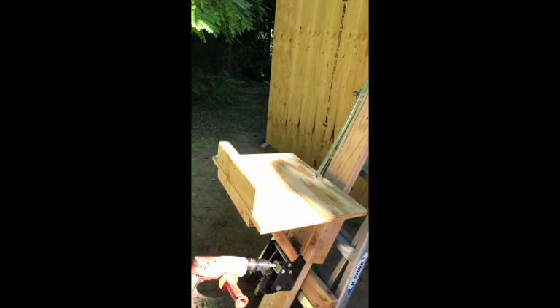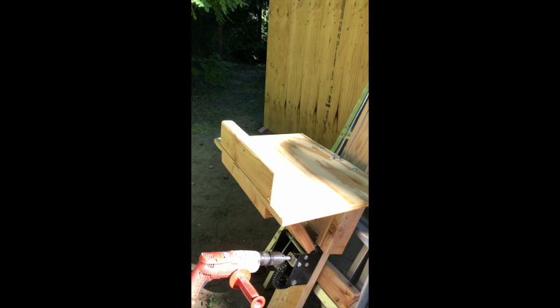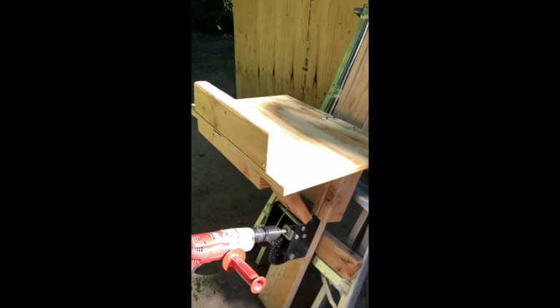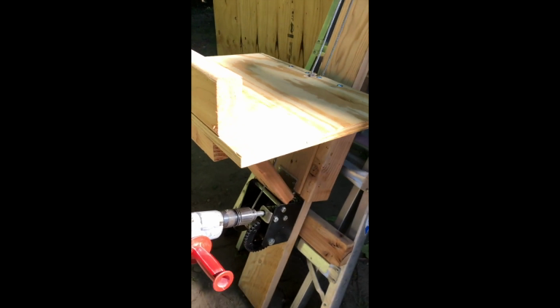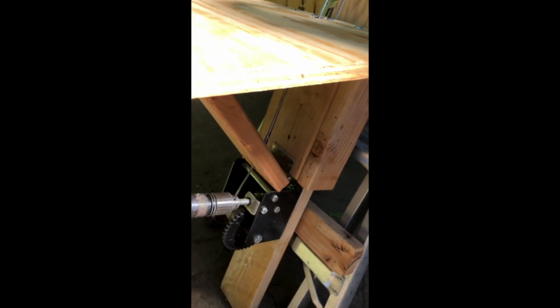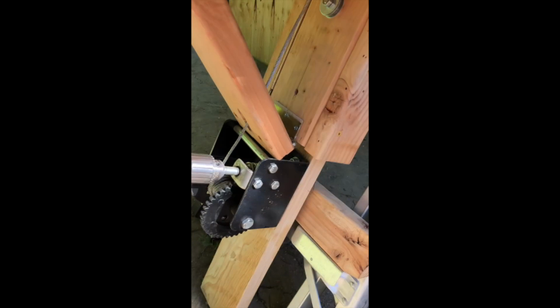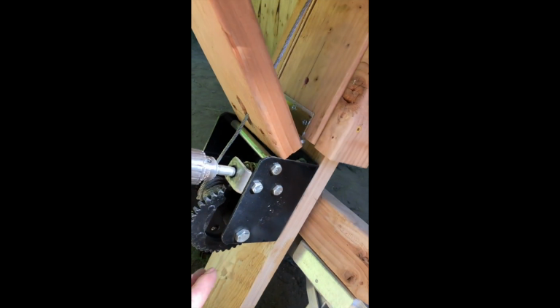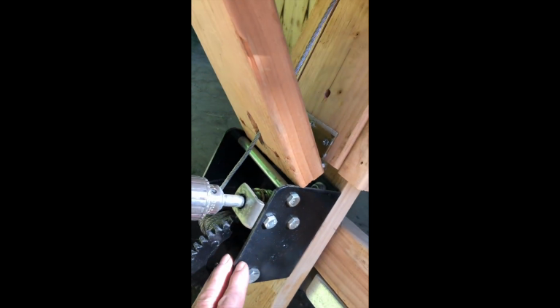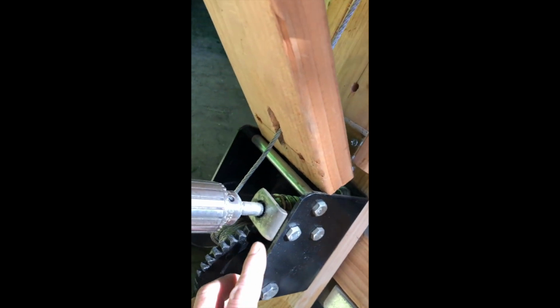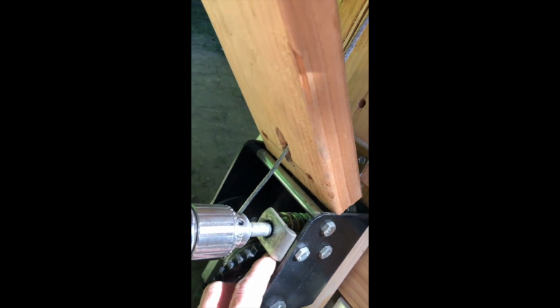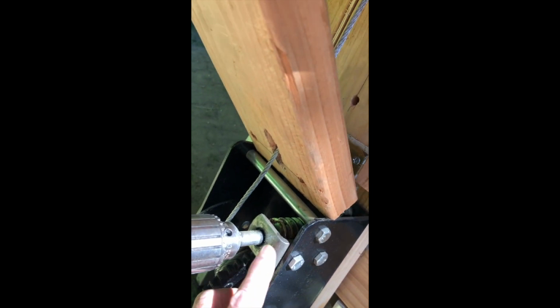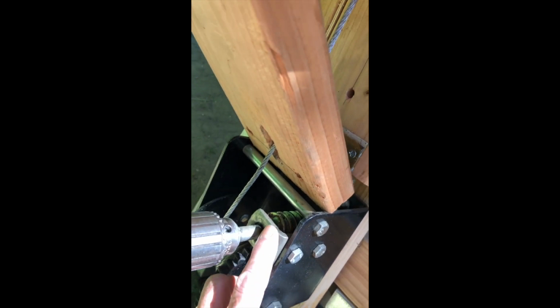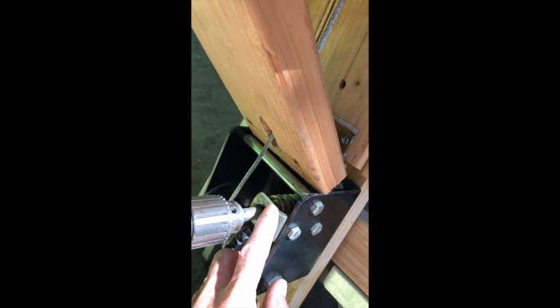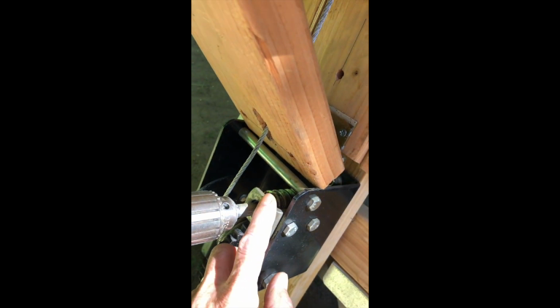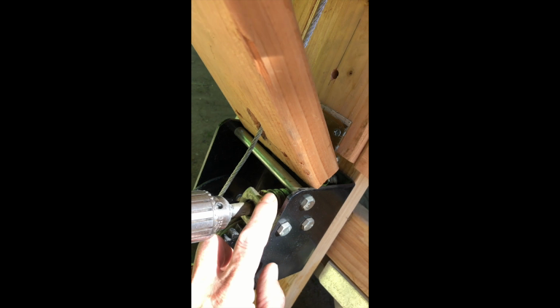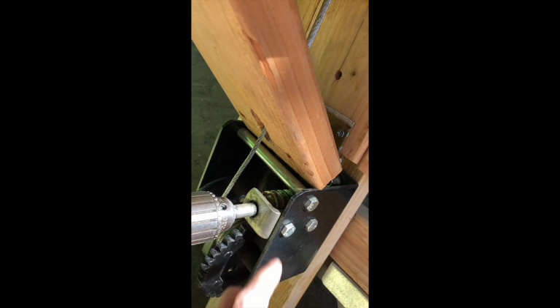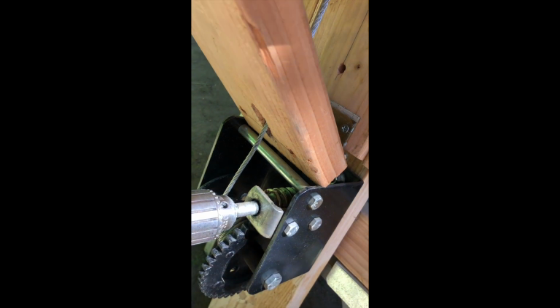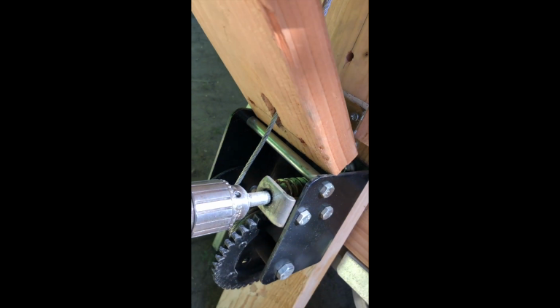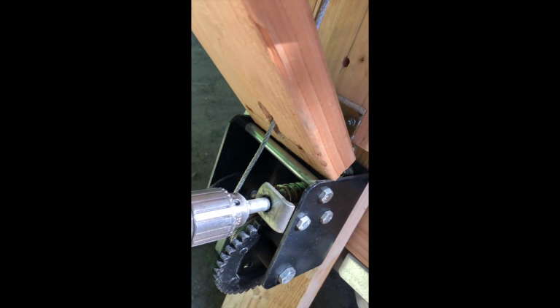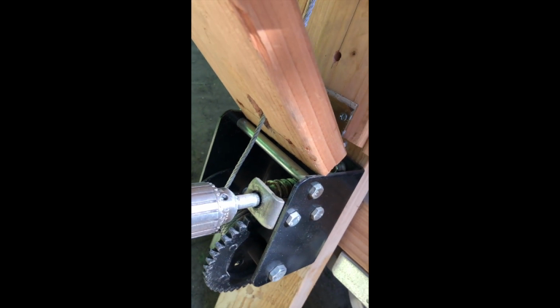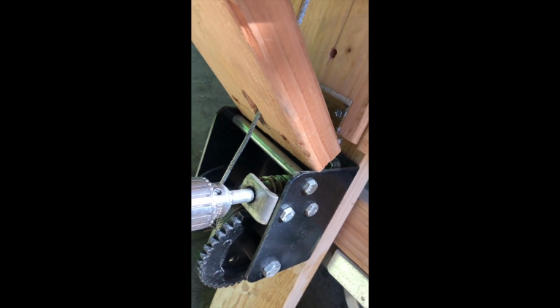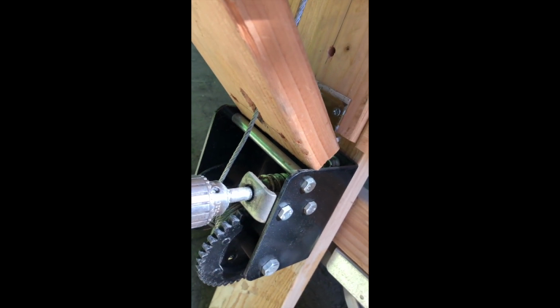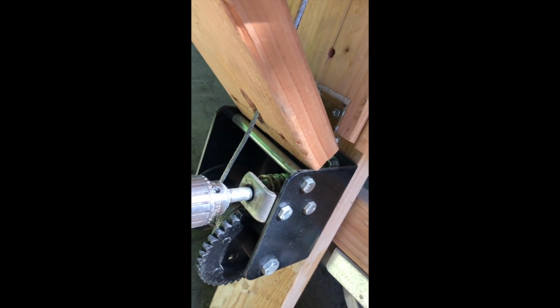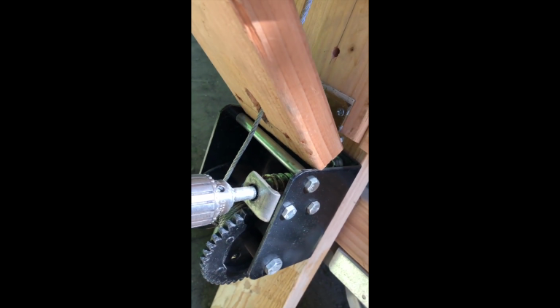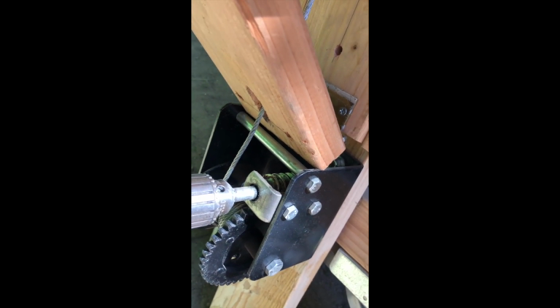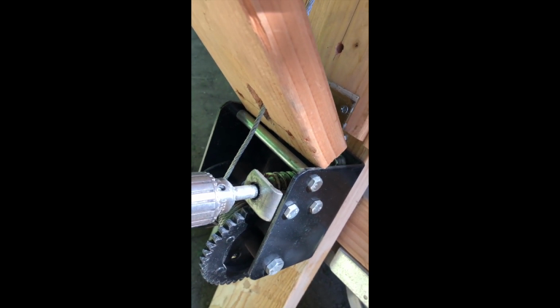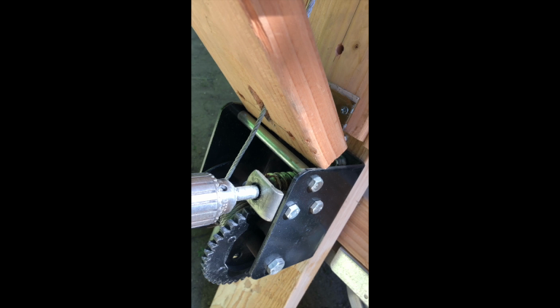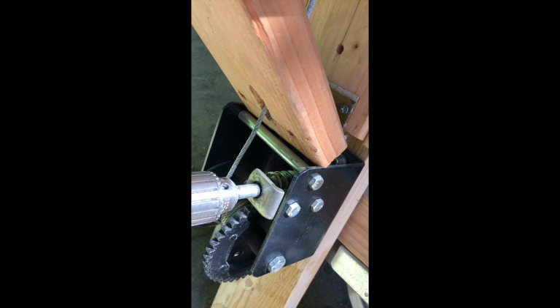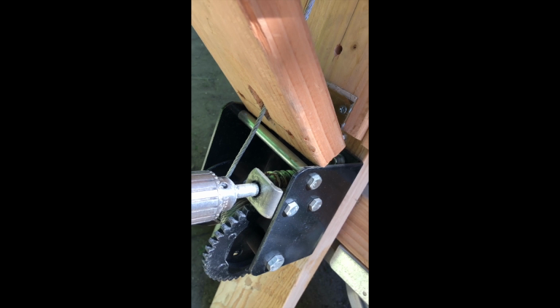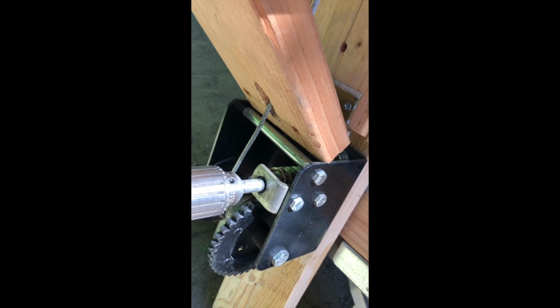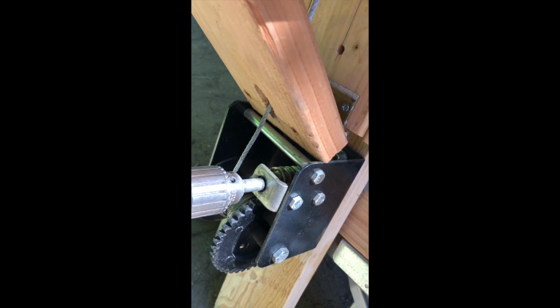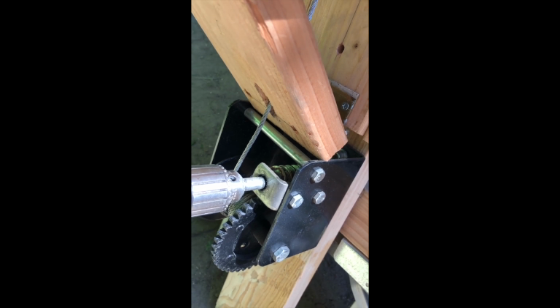This lift uses a worm drive winch, which is a great winch for this application. A worm drive winch holds the load in any position without having to use some kind of a ratchet mechanism.